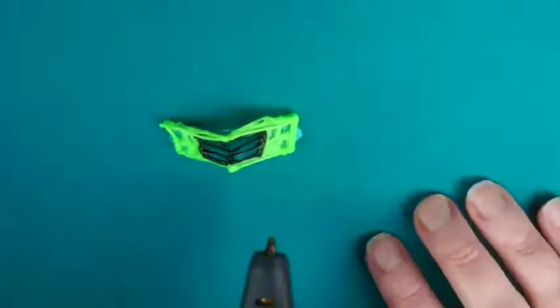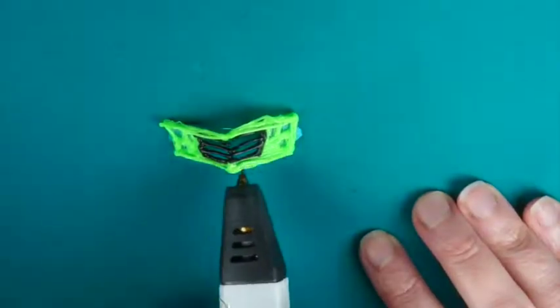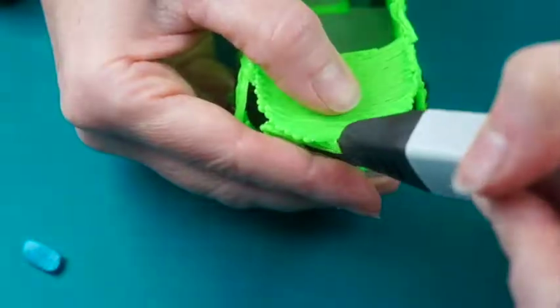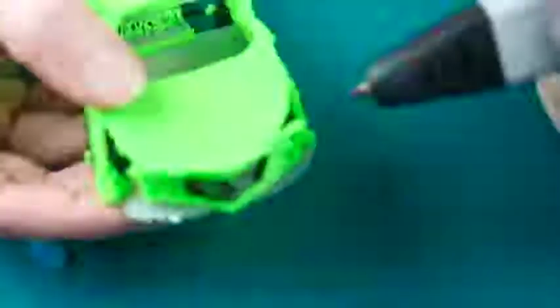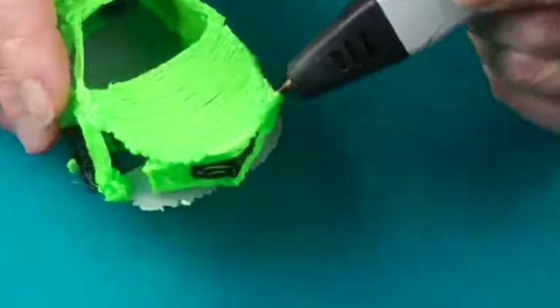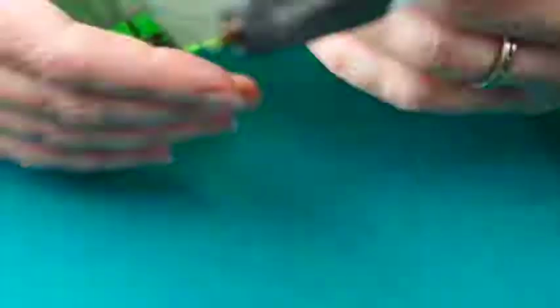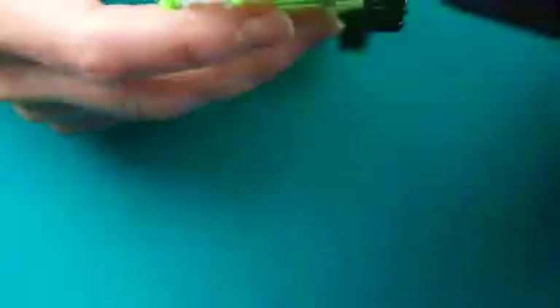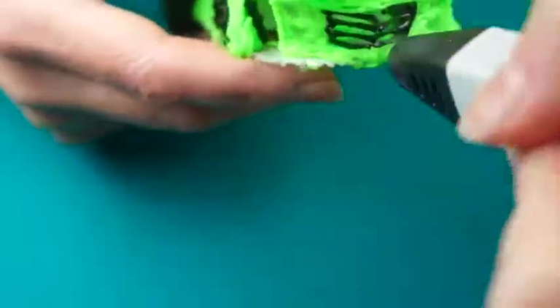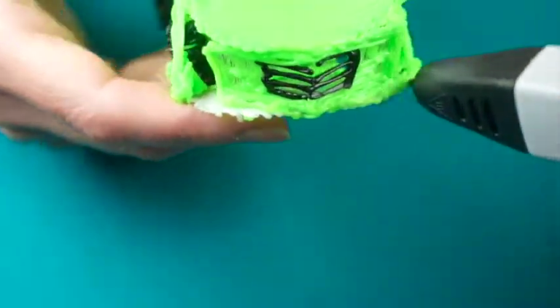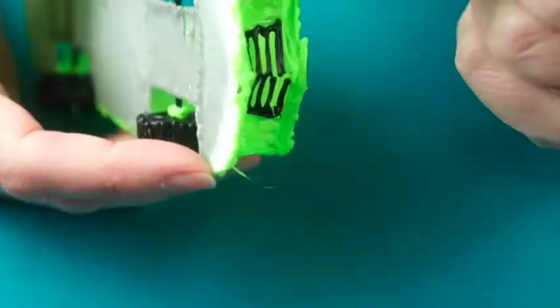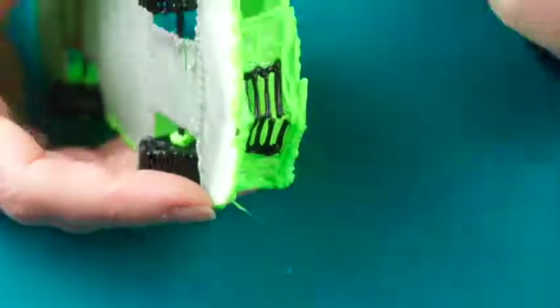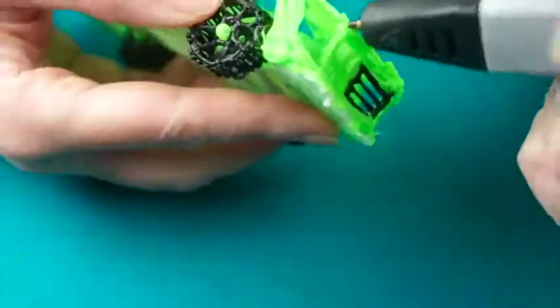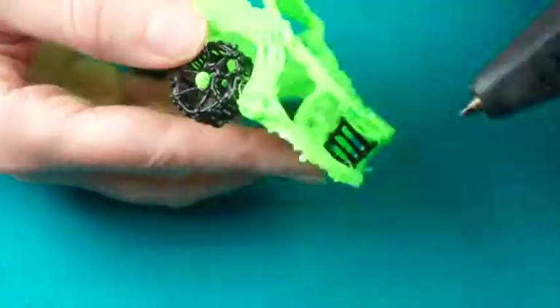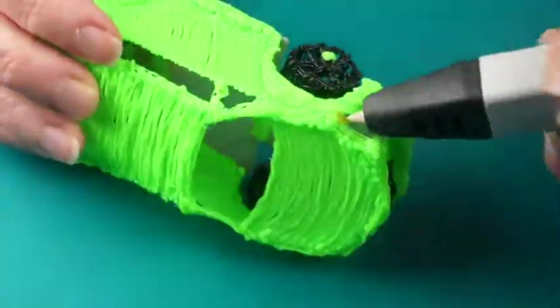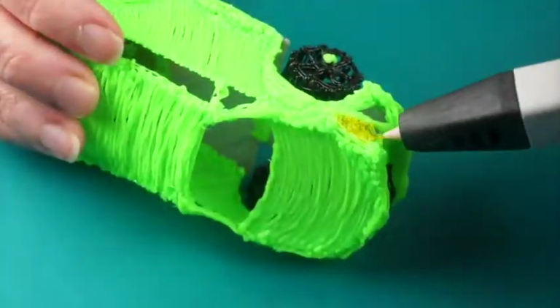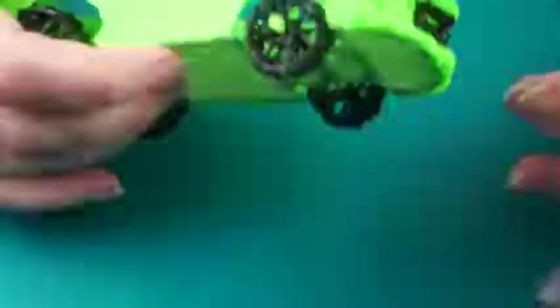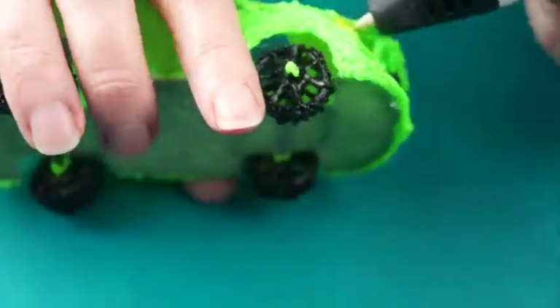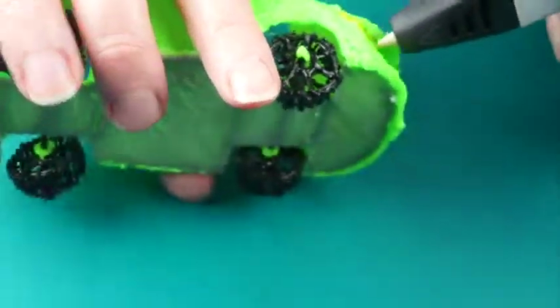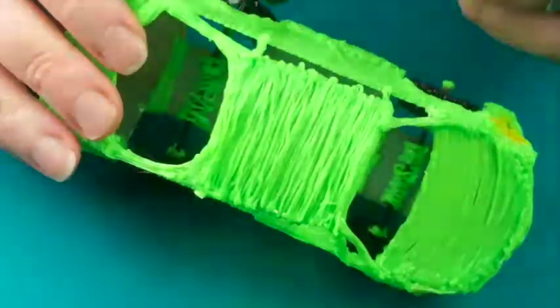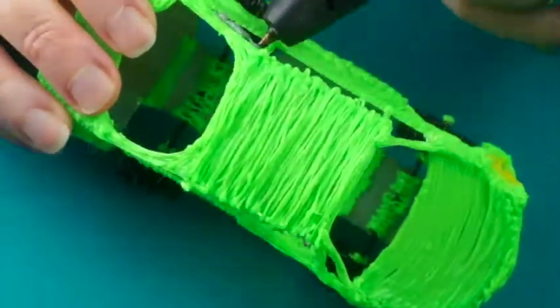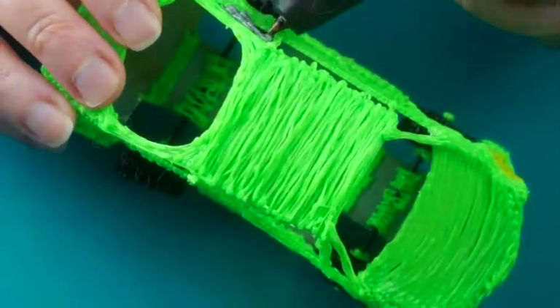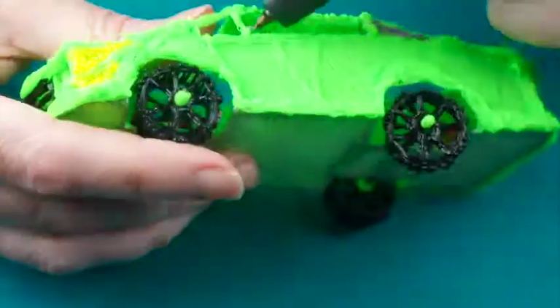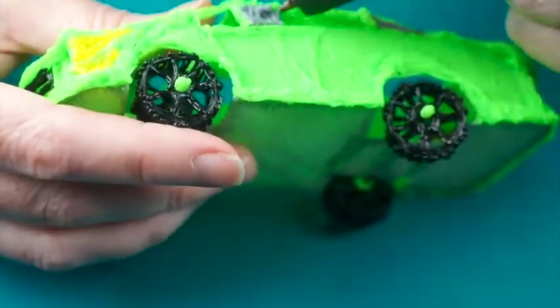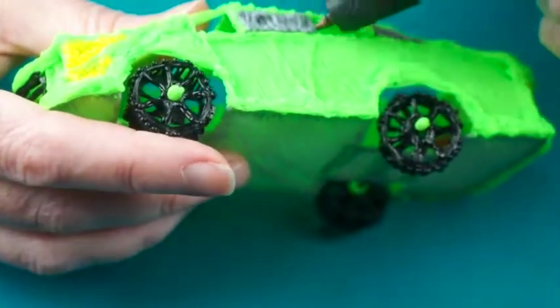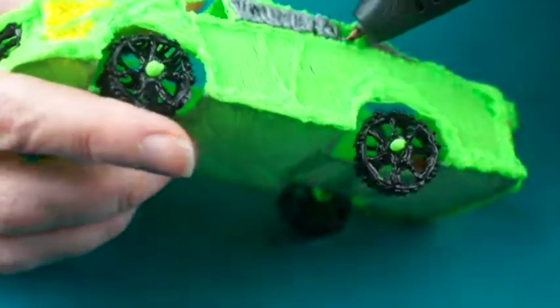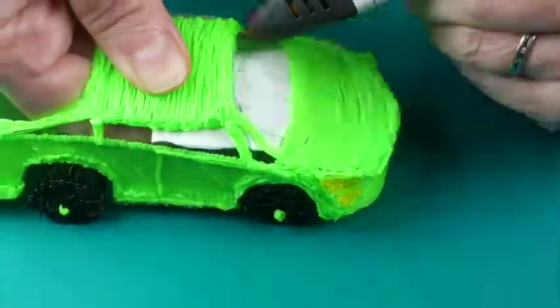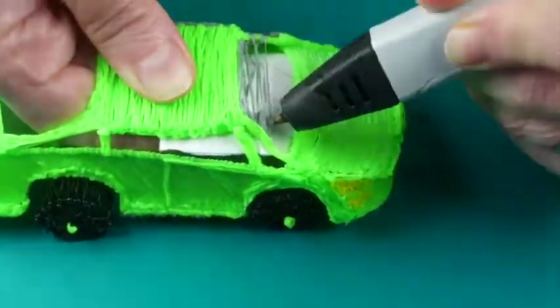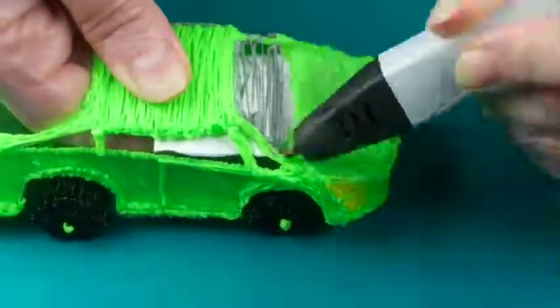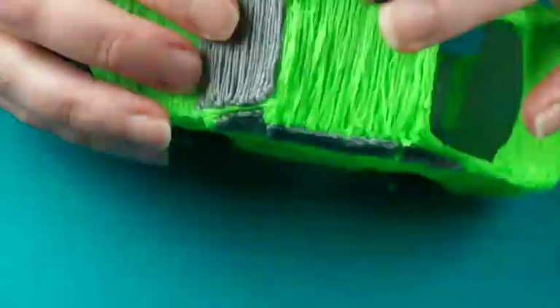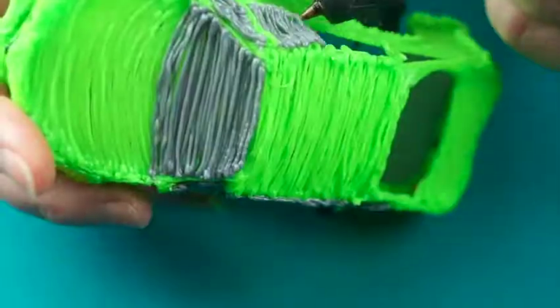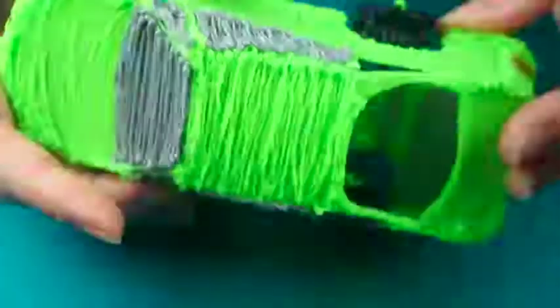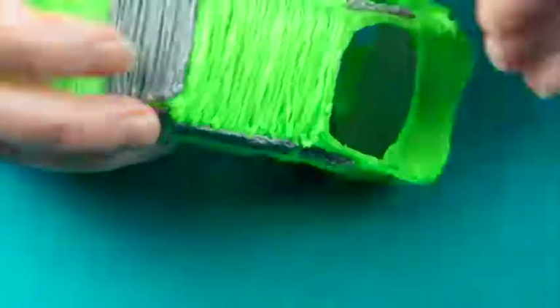Connect the grill in a V formation and tuck it under the hood and connect. Fill in the windows with transparent filament, or silver if you want tinted windows.